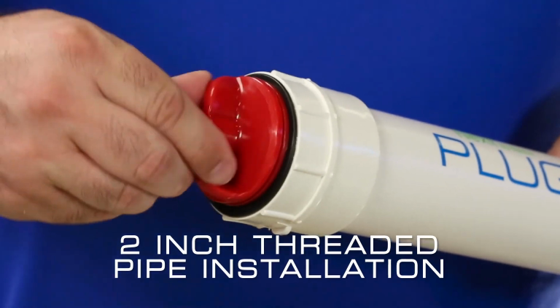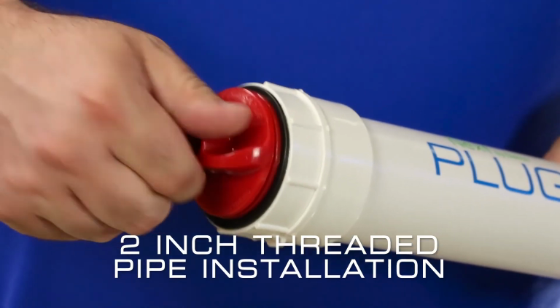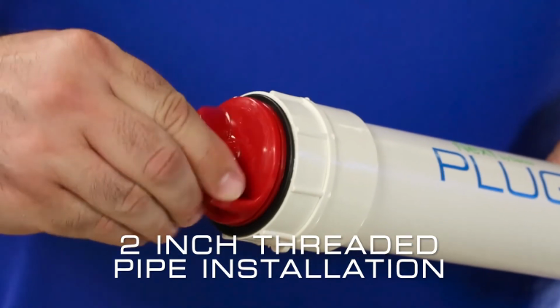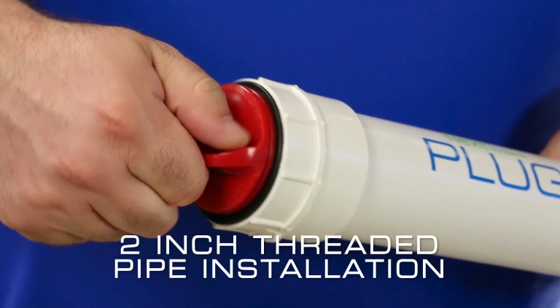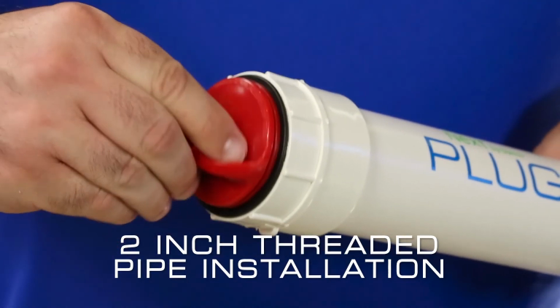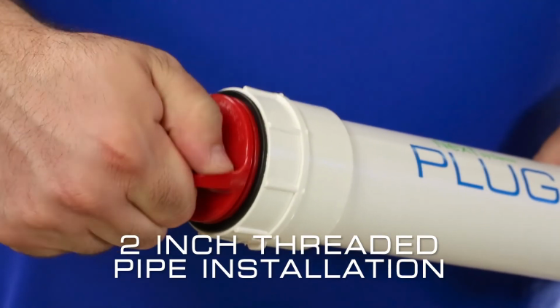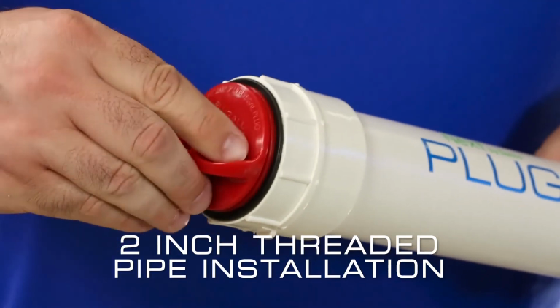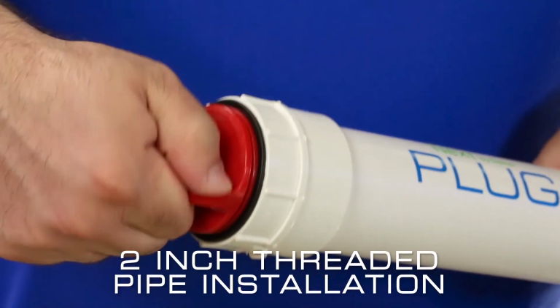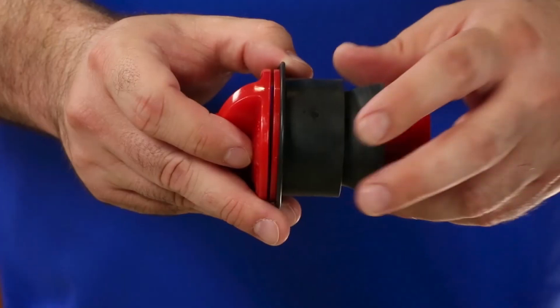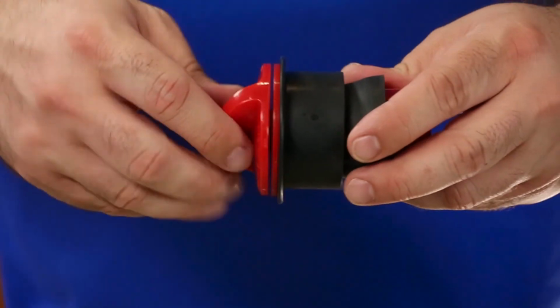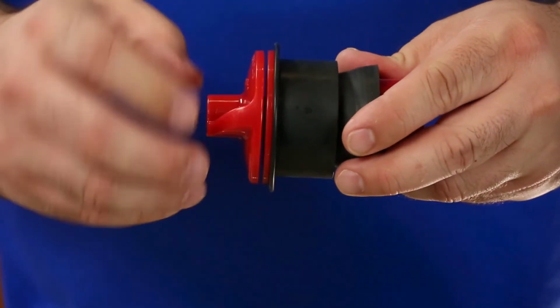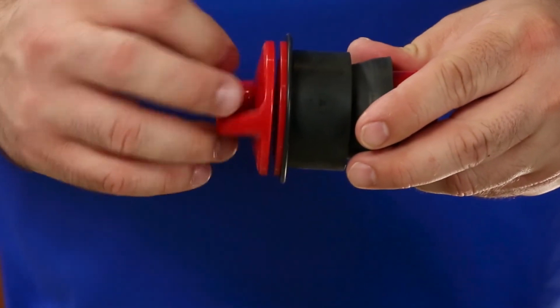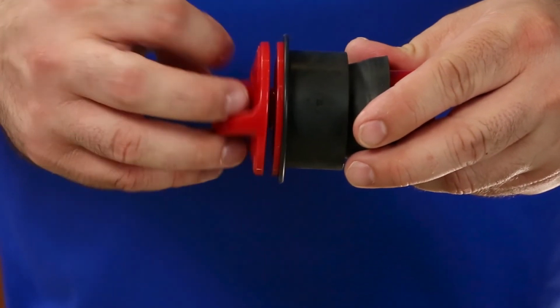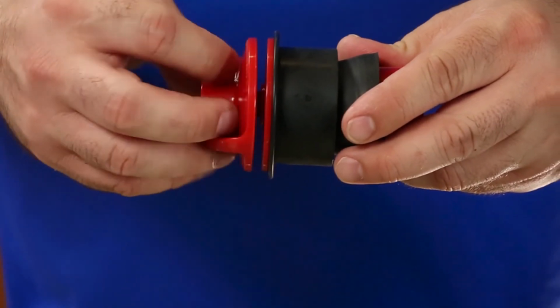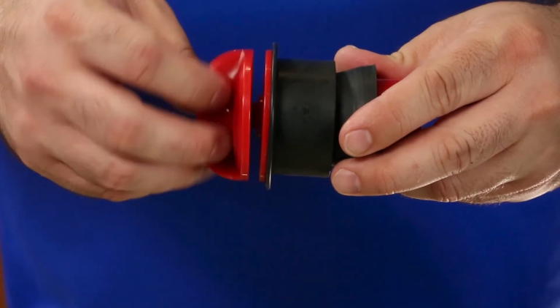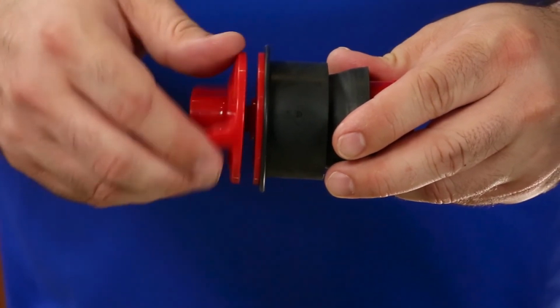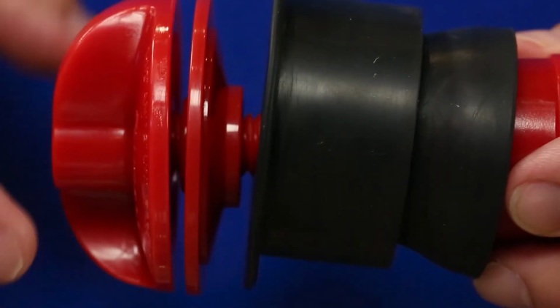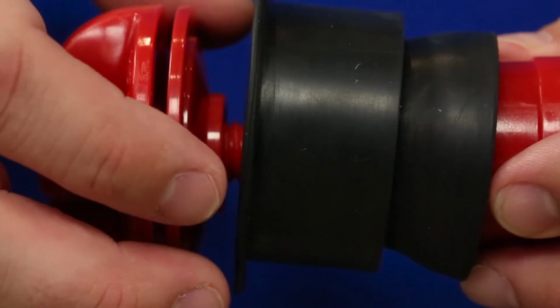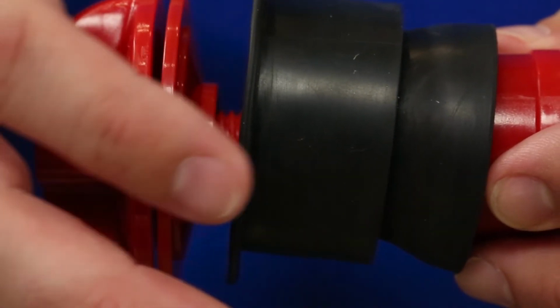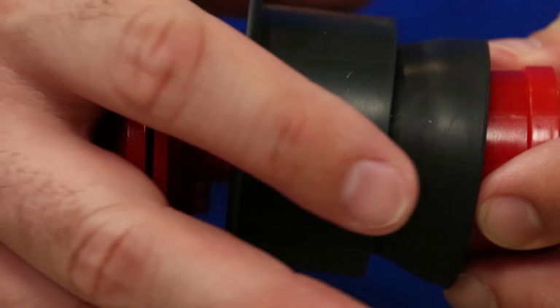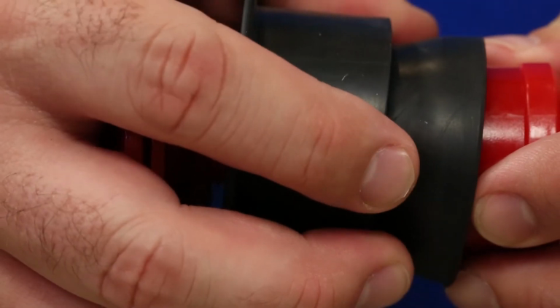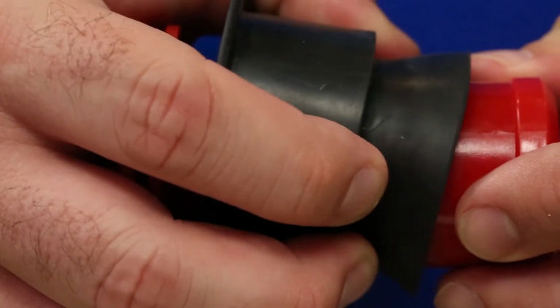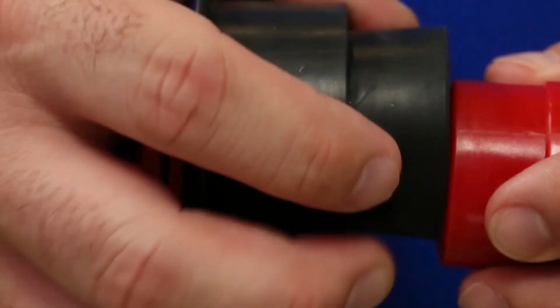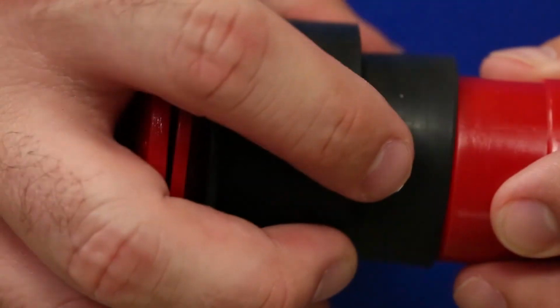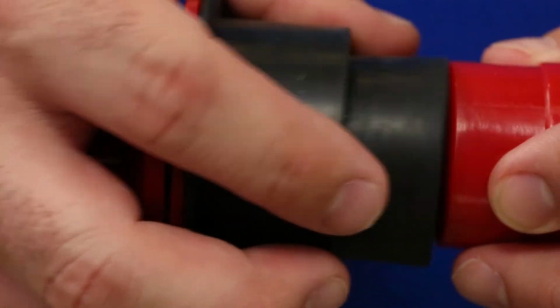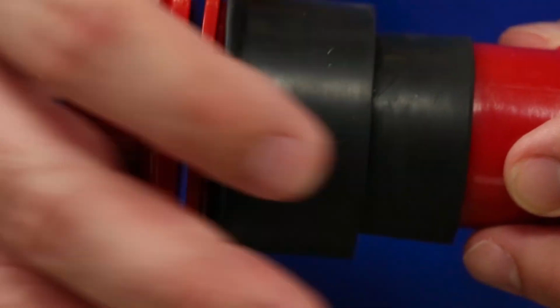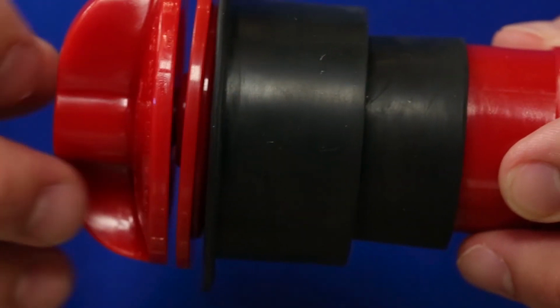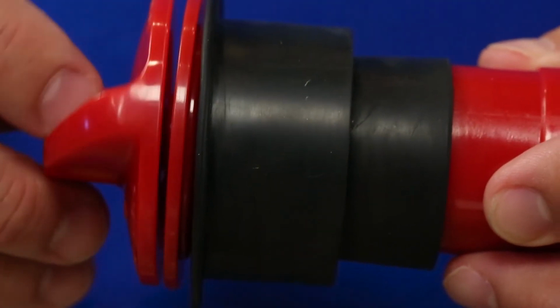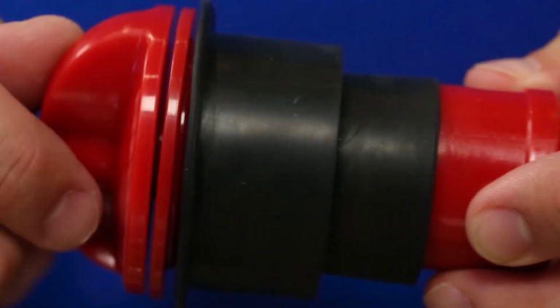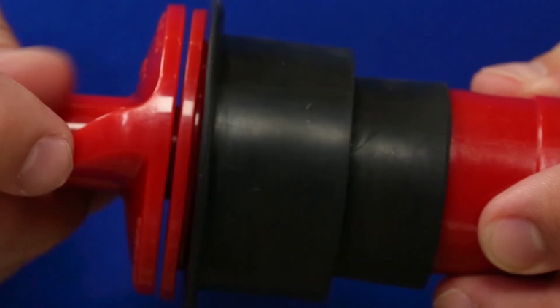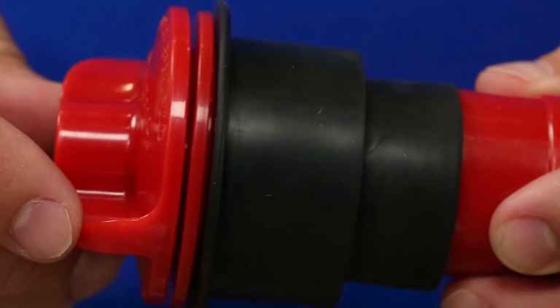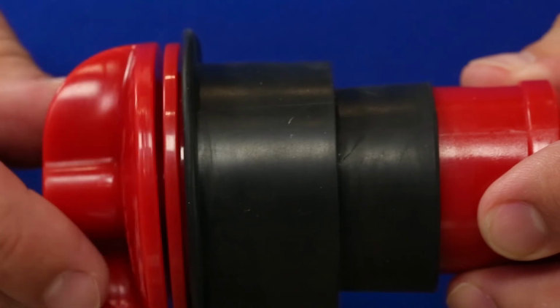Installation is complete in just one easy step. If resetting of the Plug-All is required after removal, just simply unscrew the top handle, releasing all the pressure from the compression disk, allowing the gasket to return to its original shape.